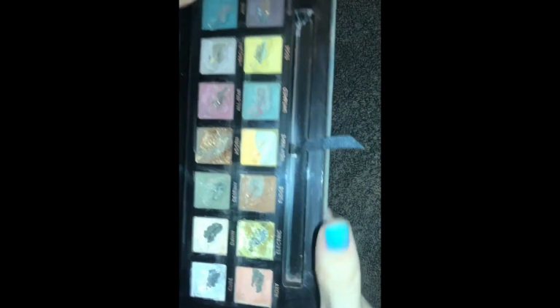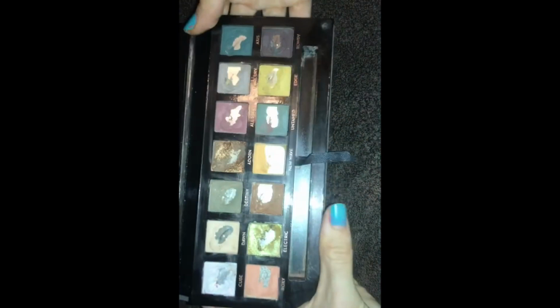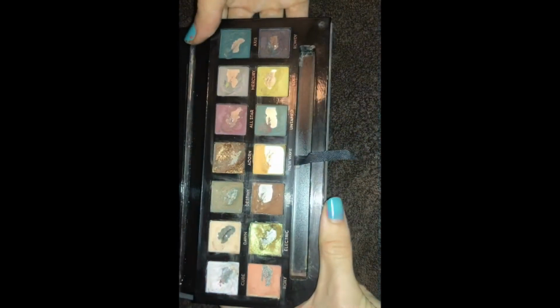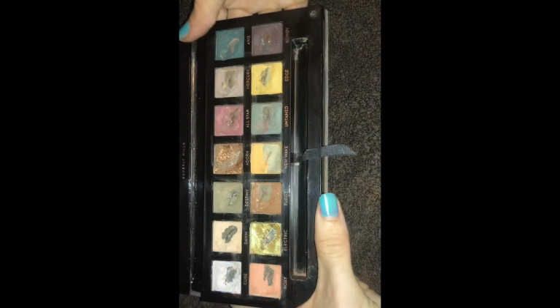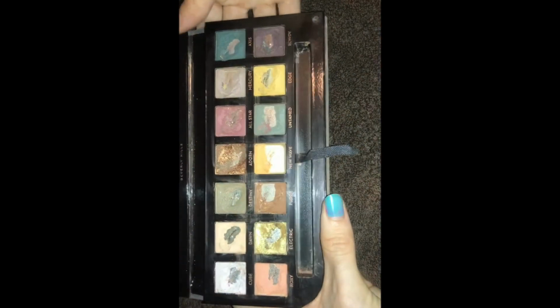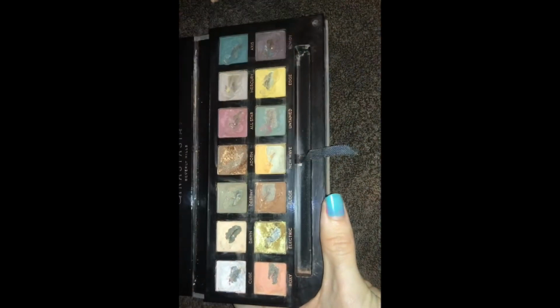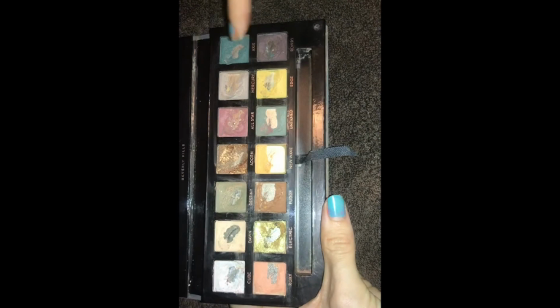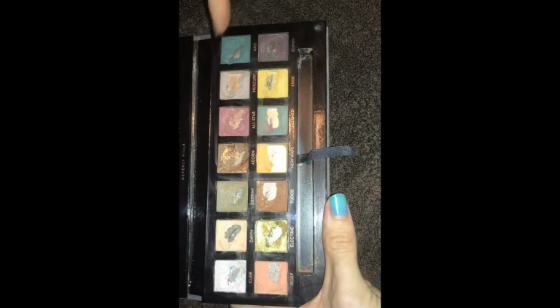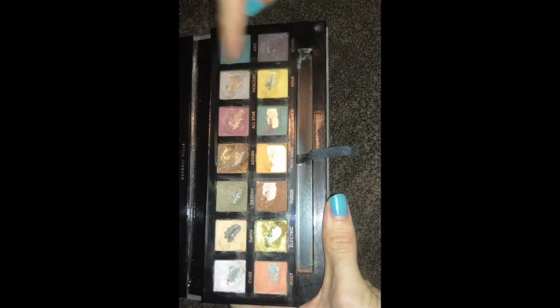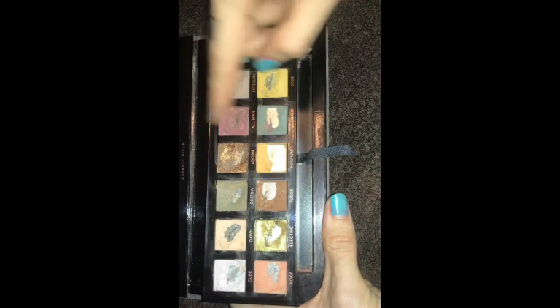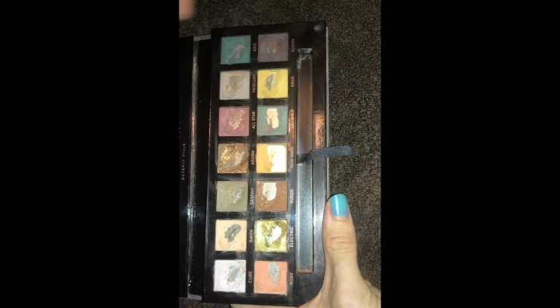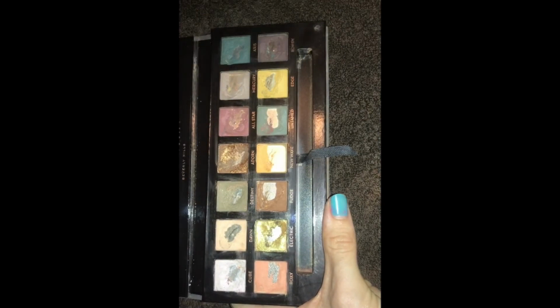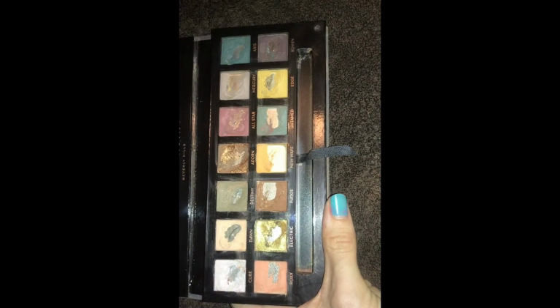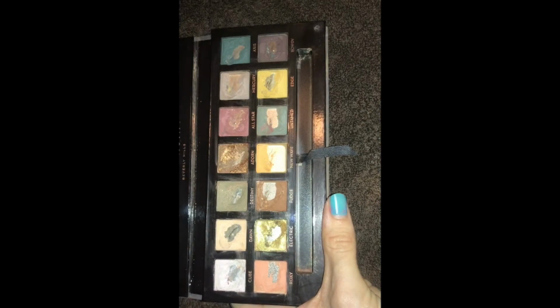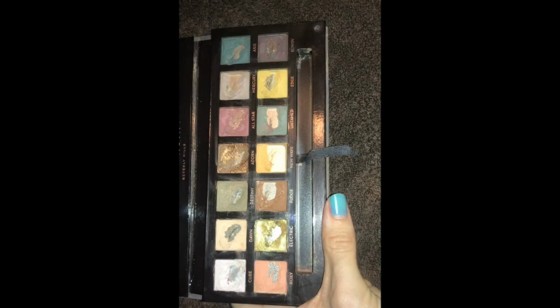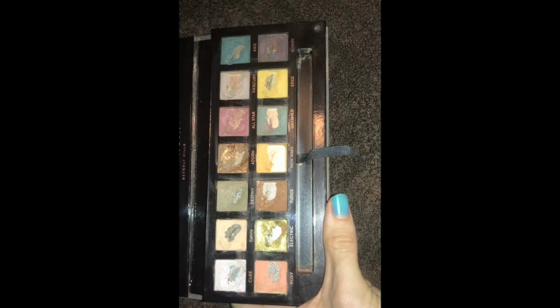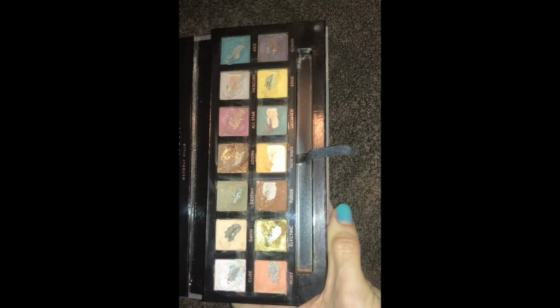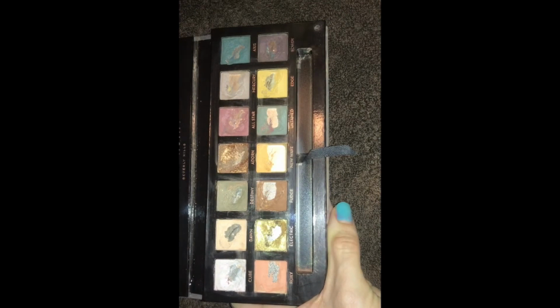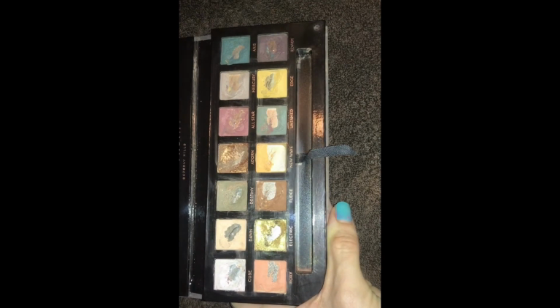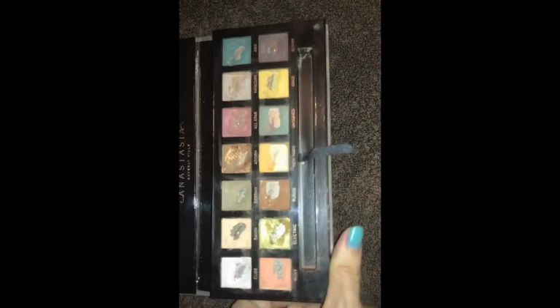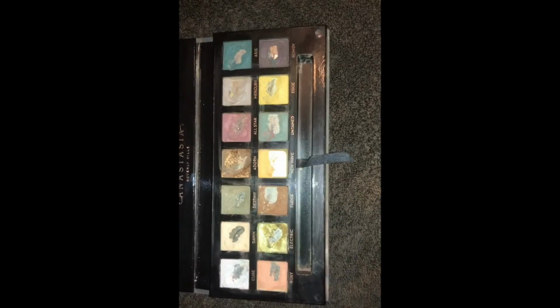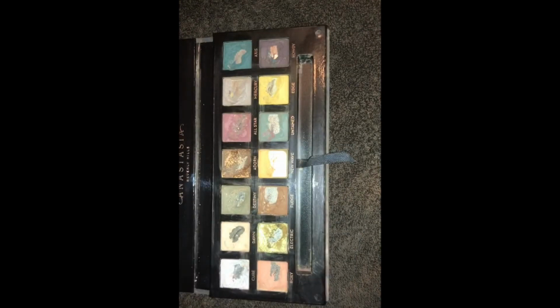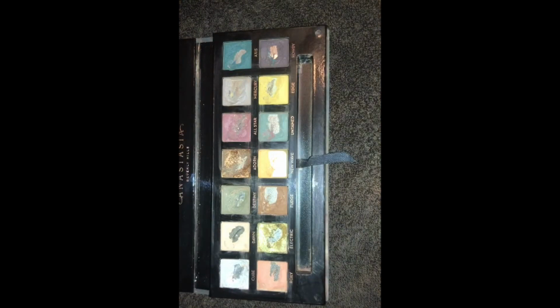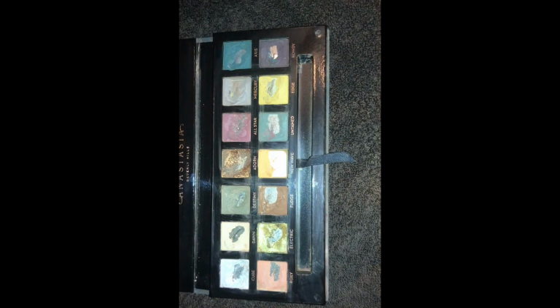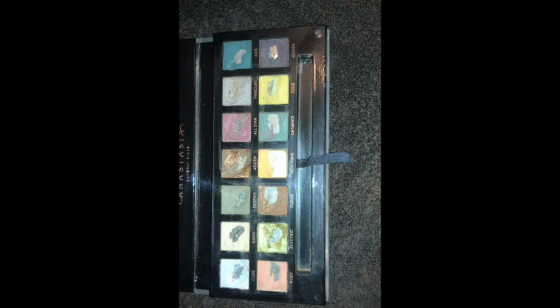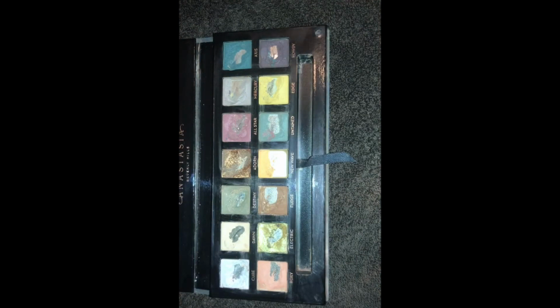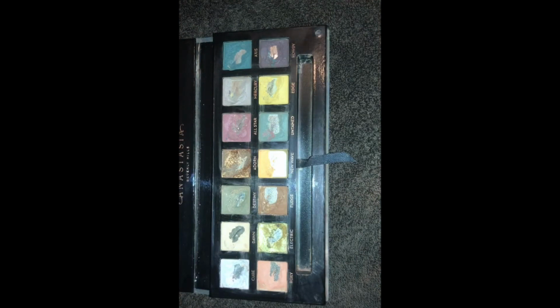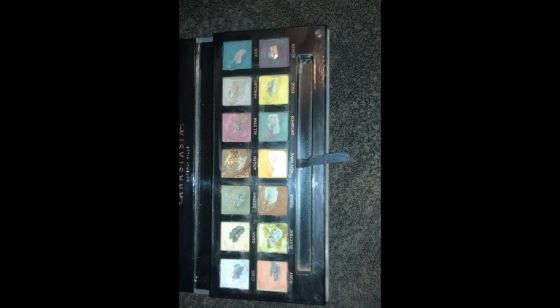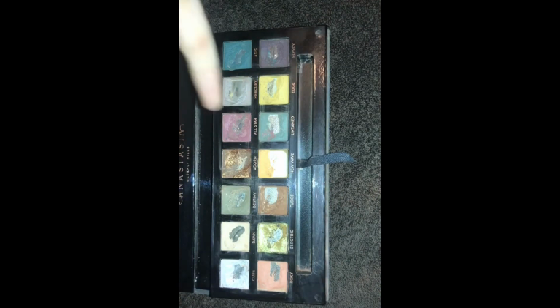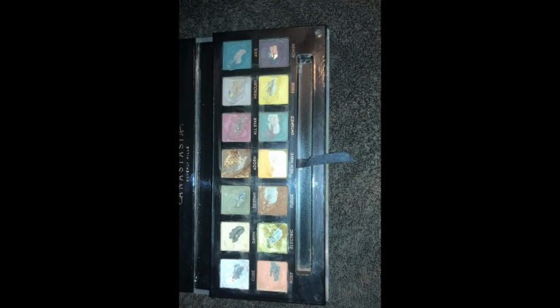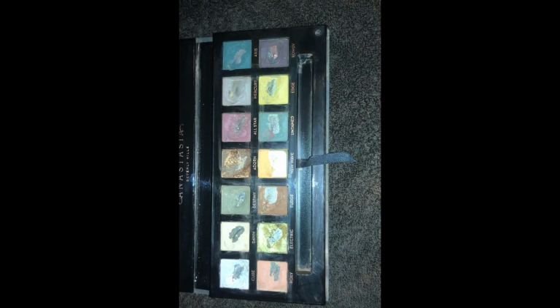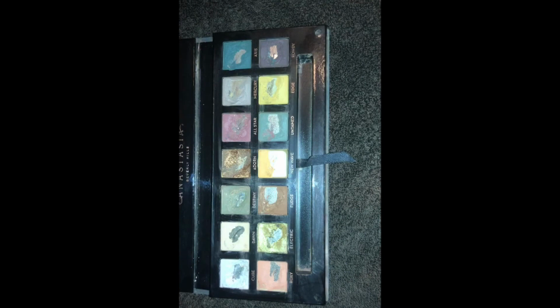What I think is funny is you can crush all of this up and dry press it — or press it with alcohol, though that's more noticeable — but you can dry press it and make this palette look pretty much brand new.